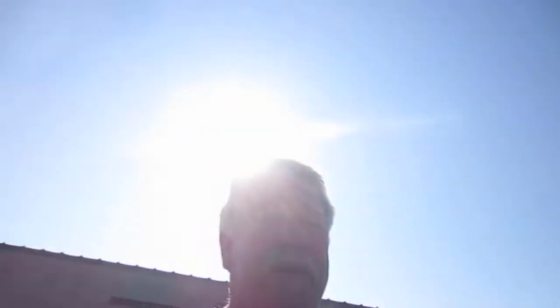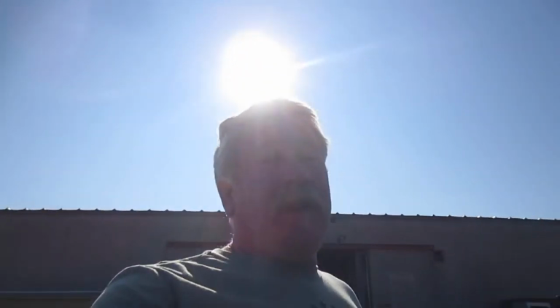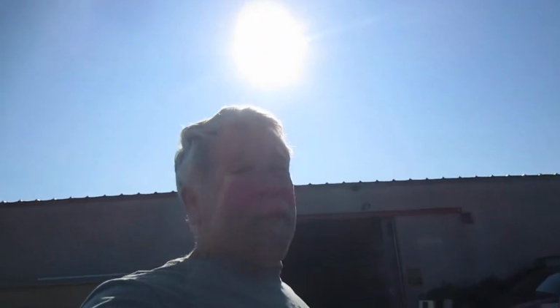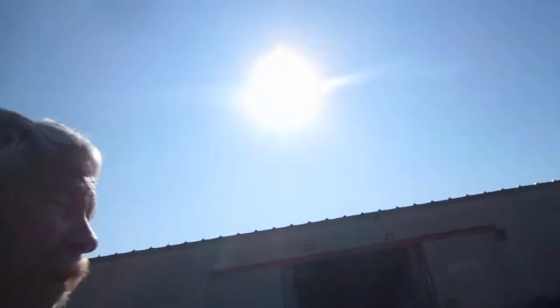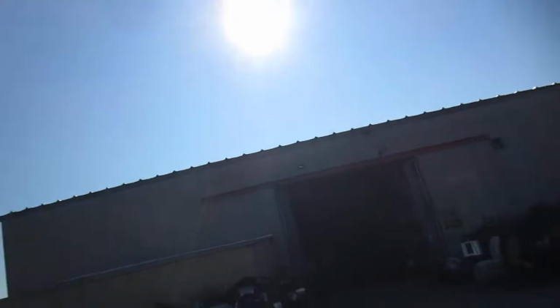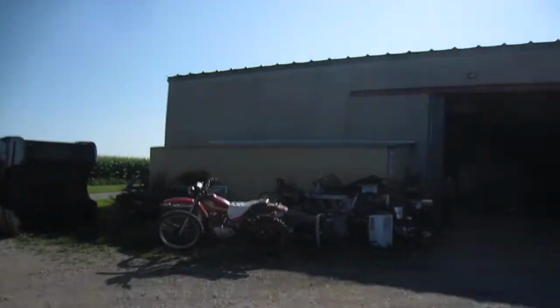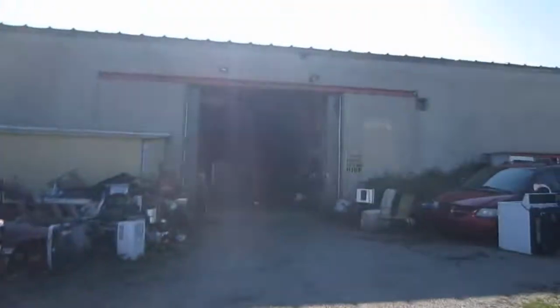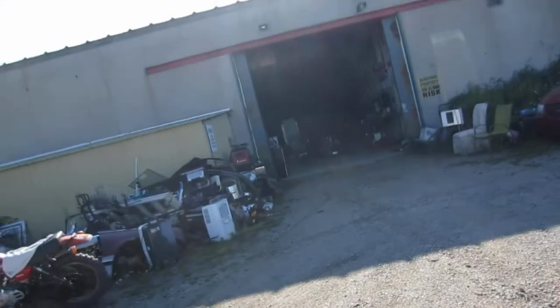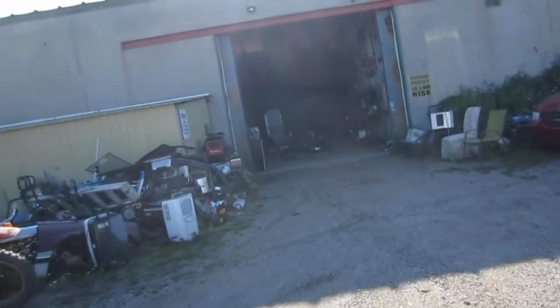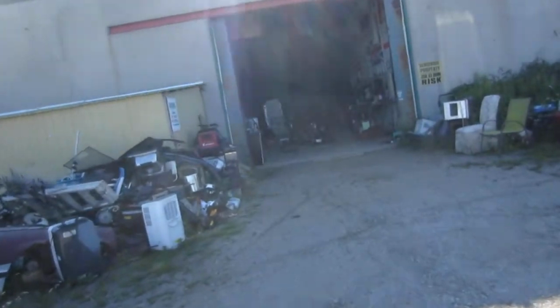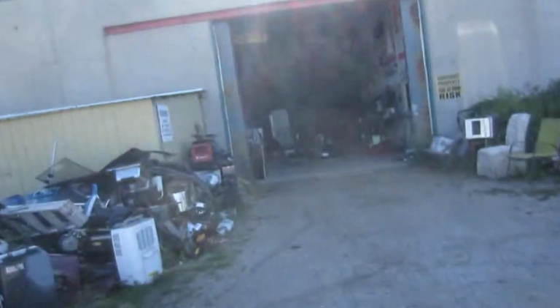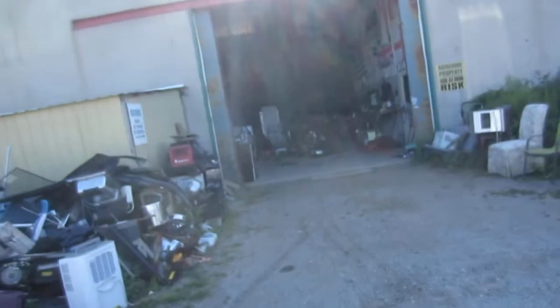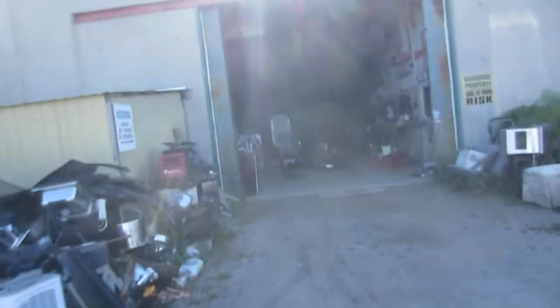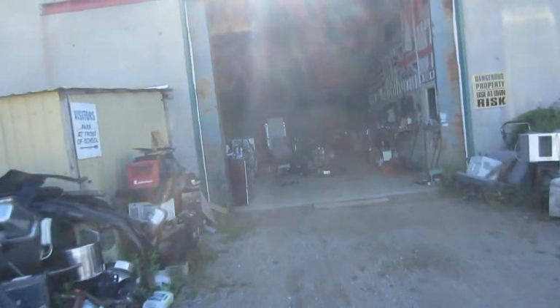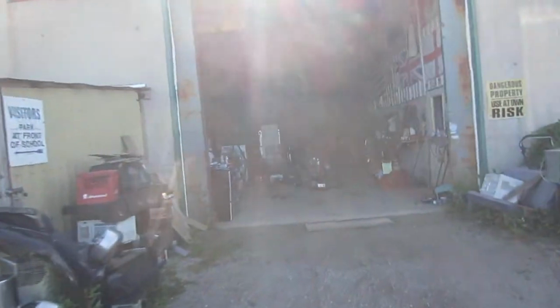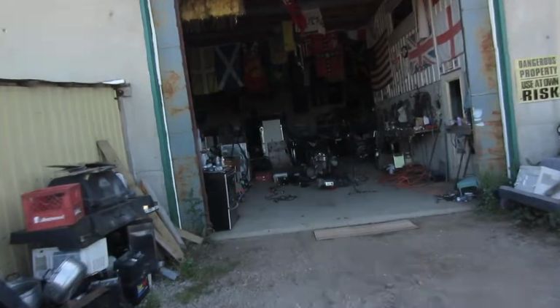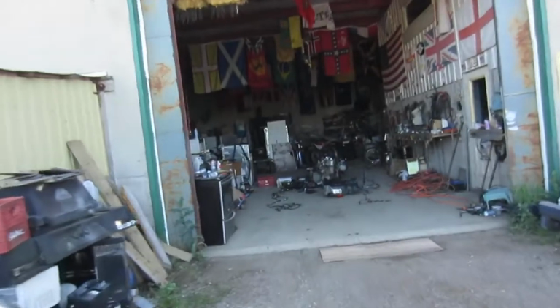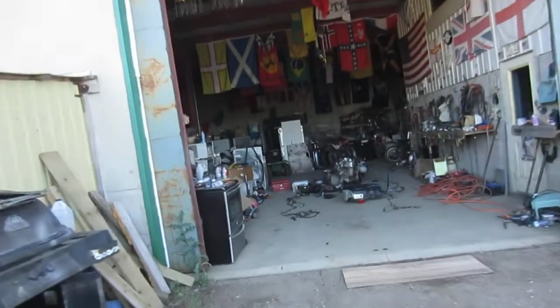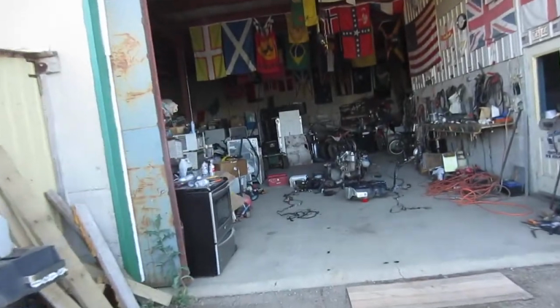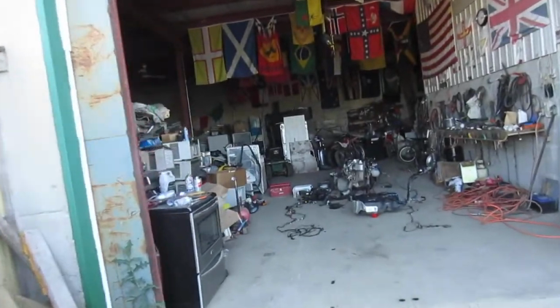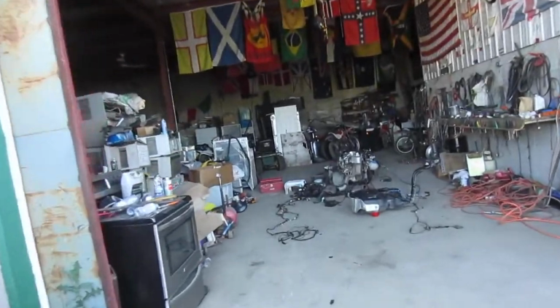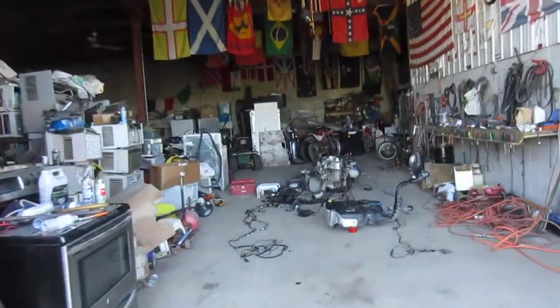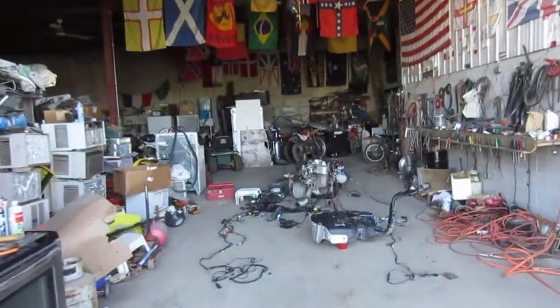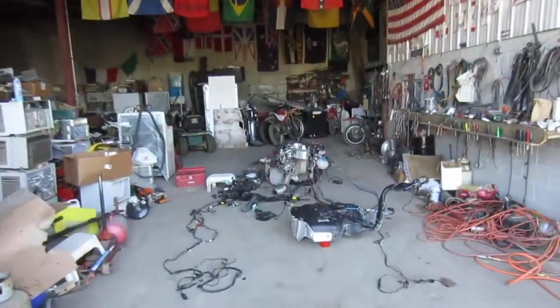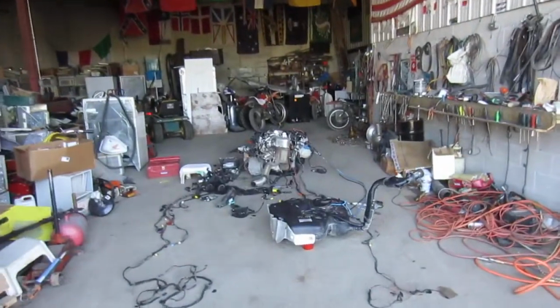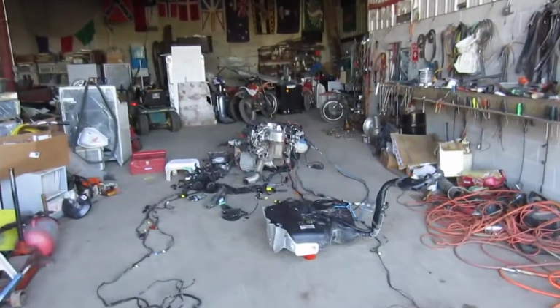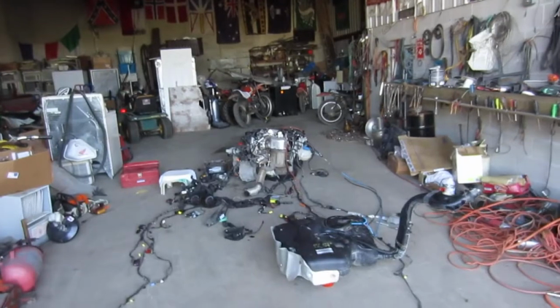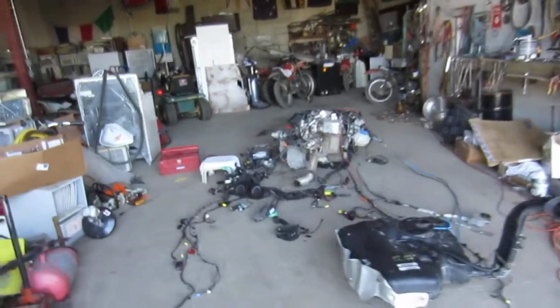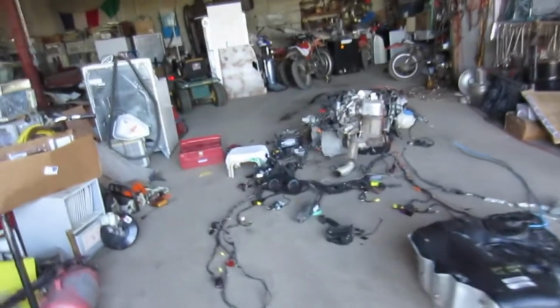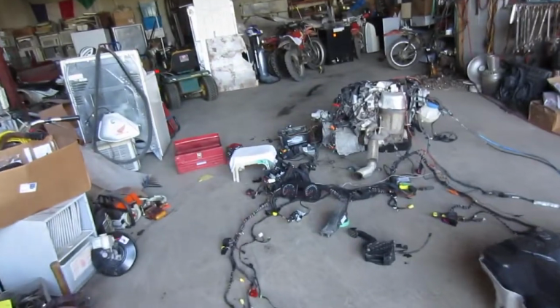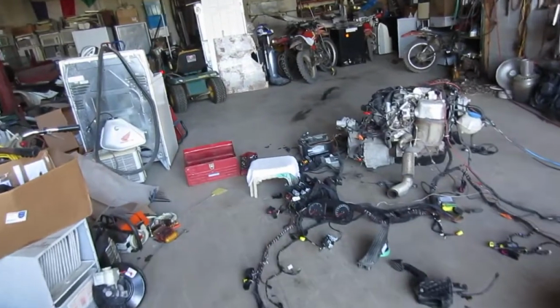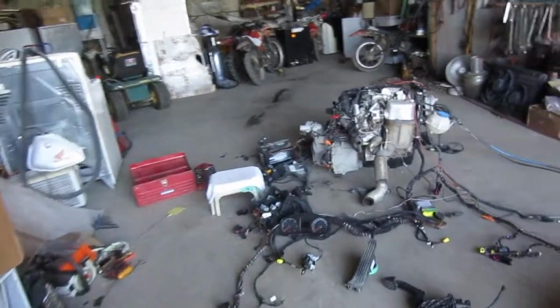It's a TDI on the floor. Let's give her a test. Got the fuel tank out, got it all wired up.